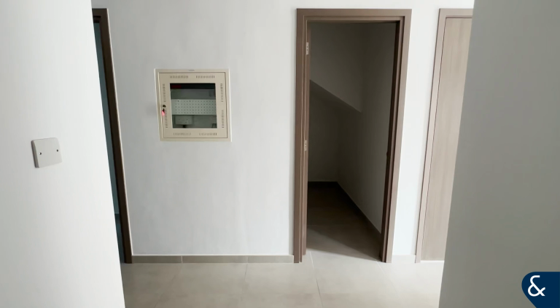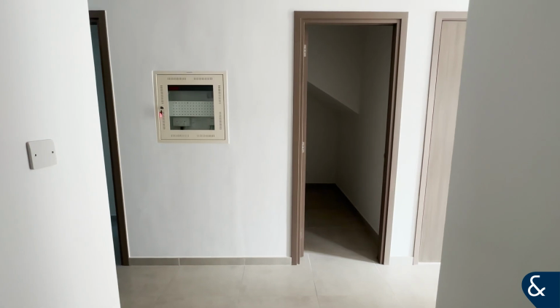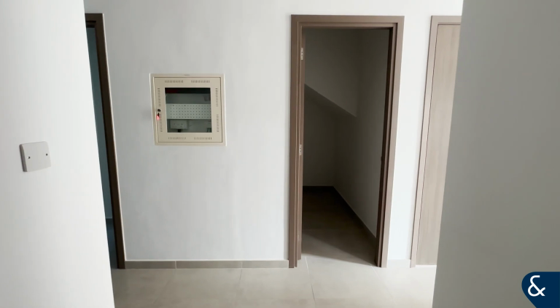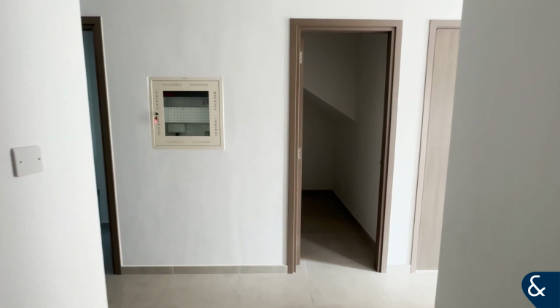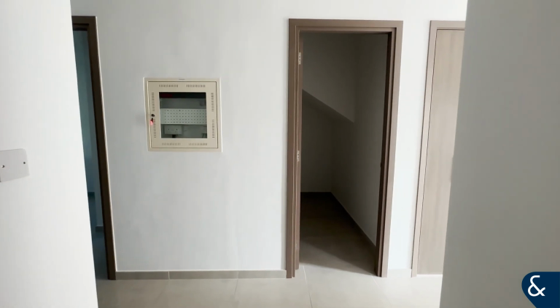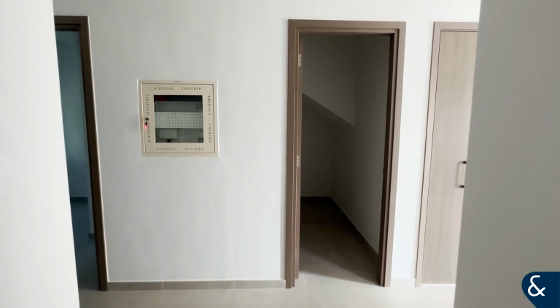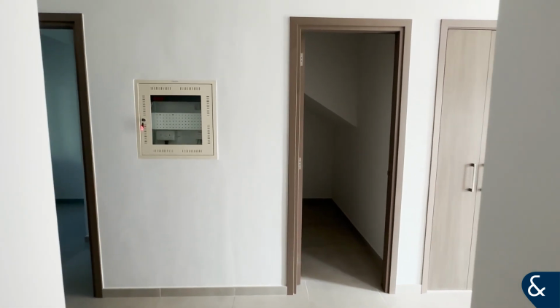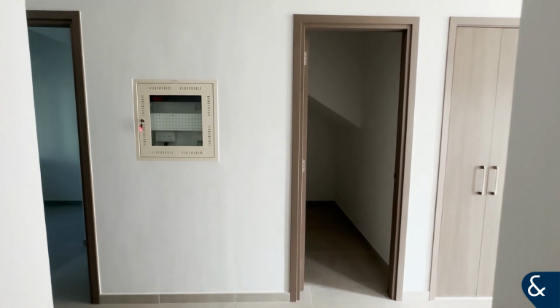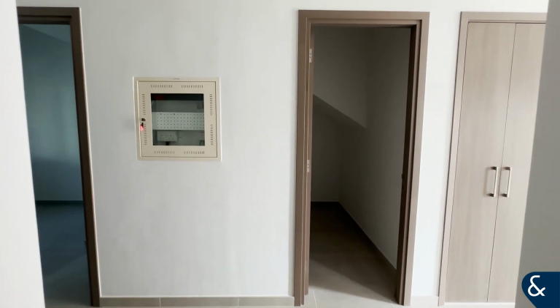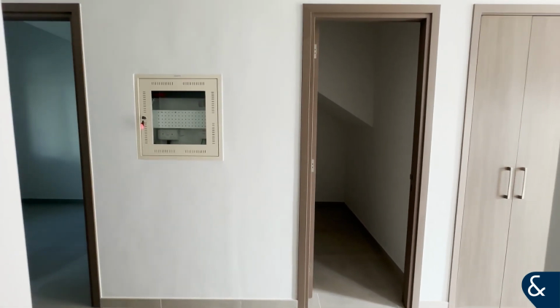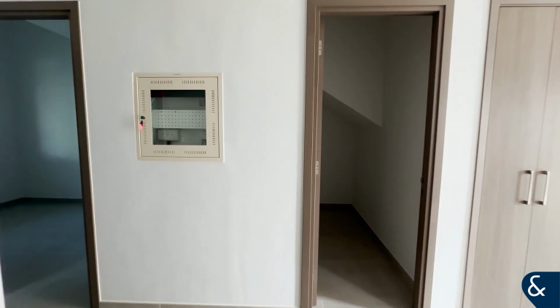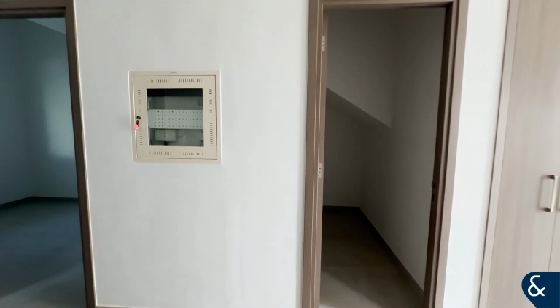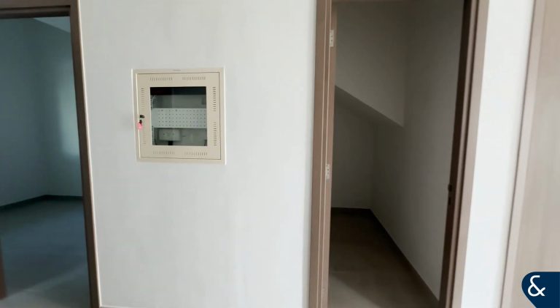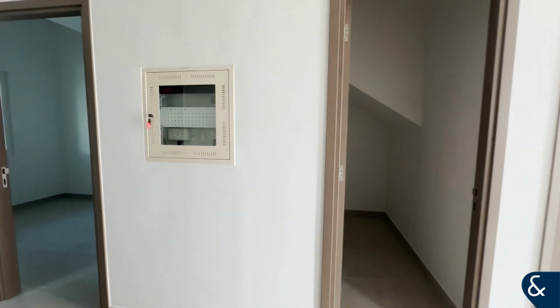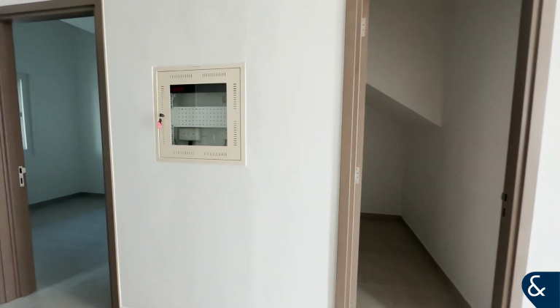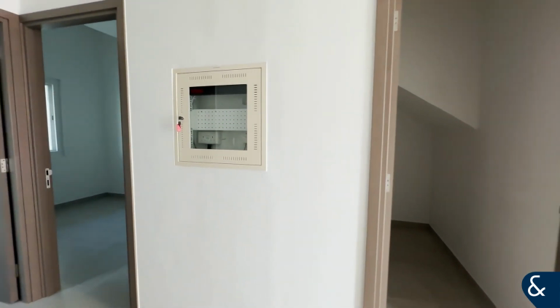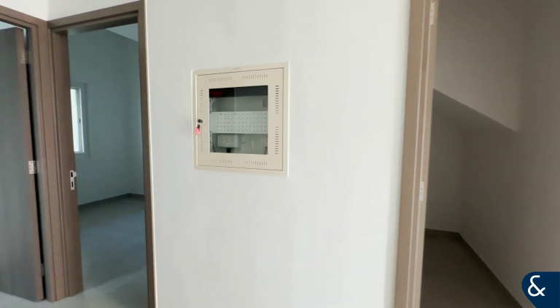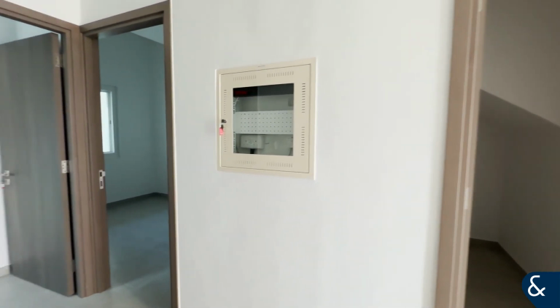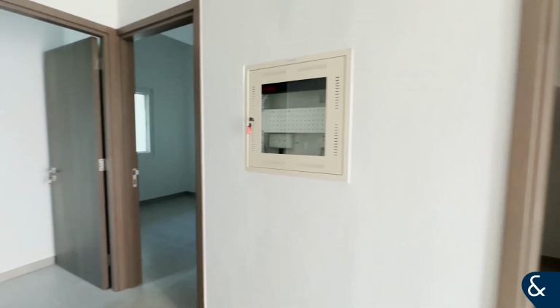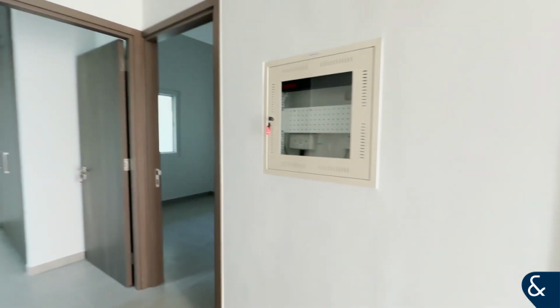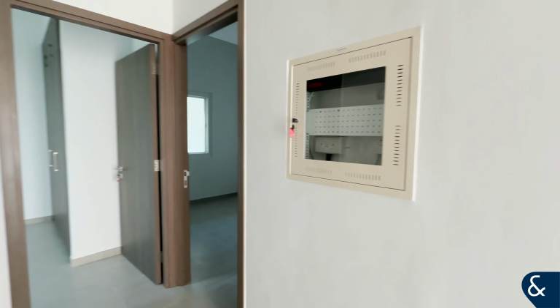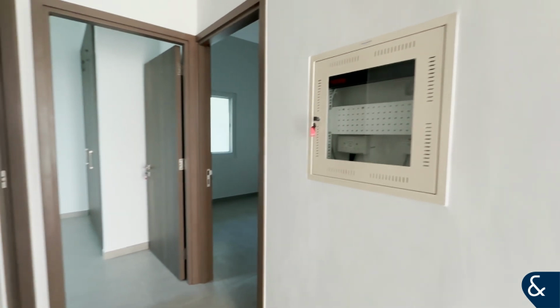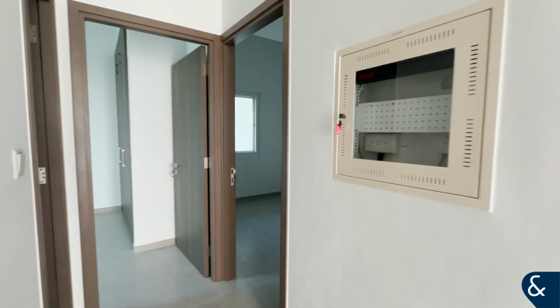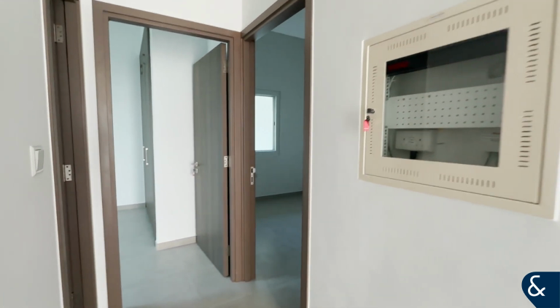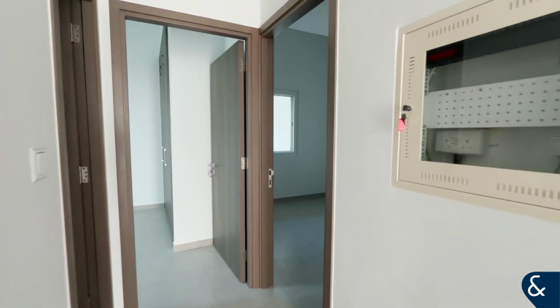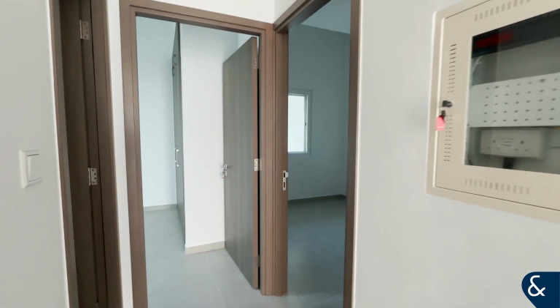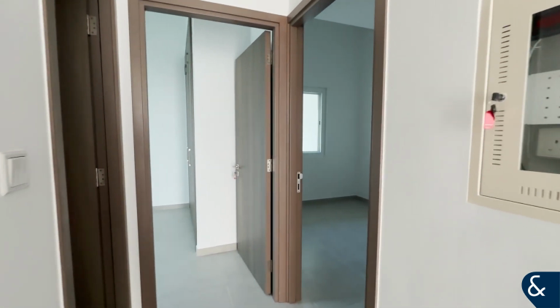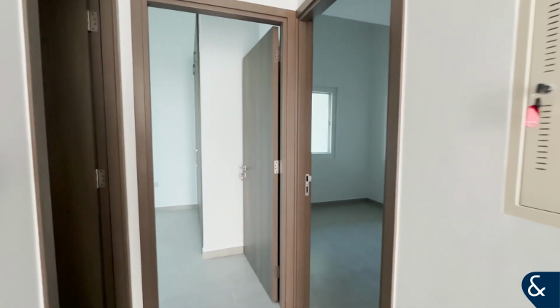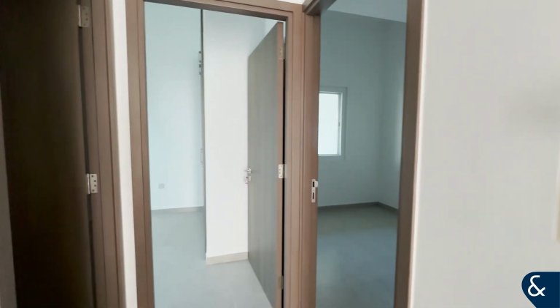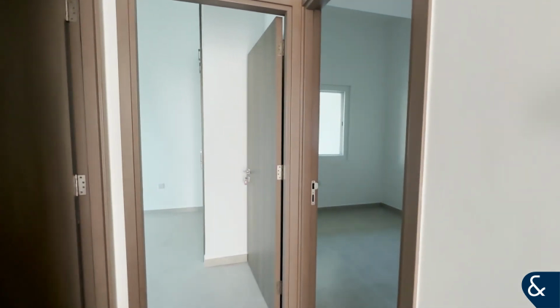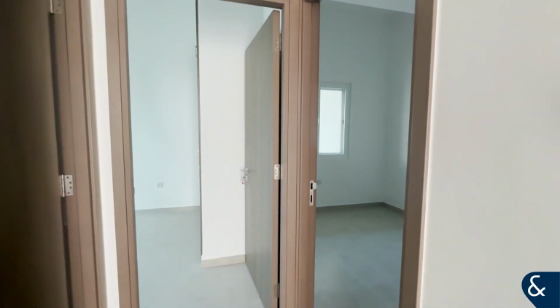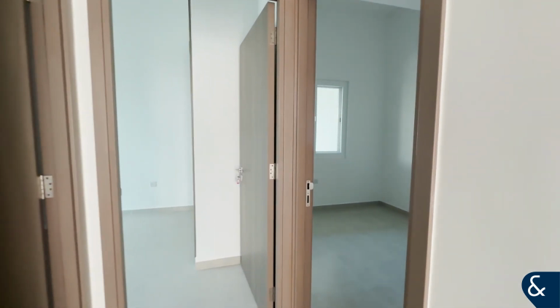Hello, it's Molly from Allsopp and Allsopp here, and today I'm pleased to present to you this four-bedroom property in Amaranta 3, Villanova.